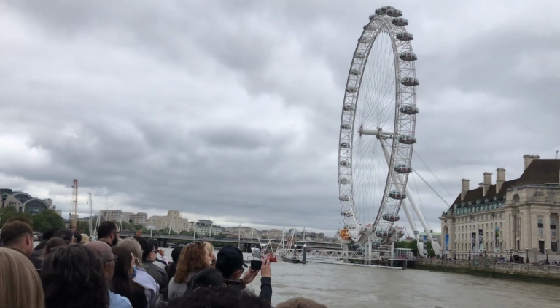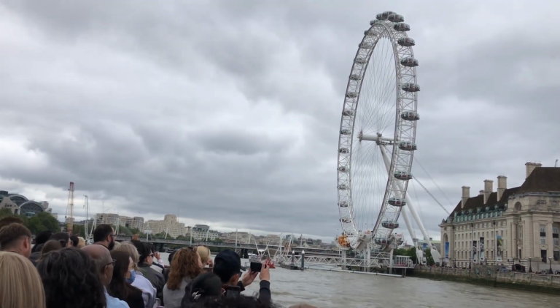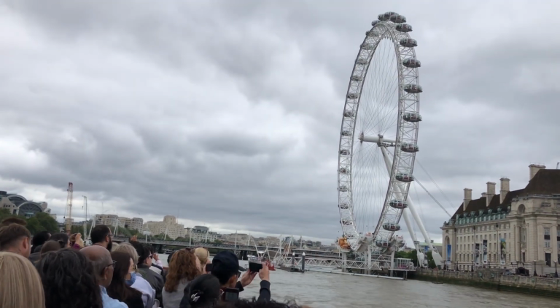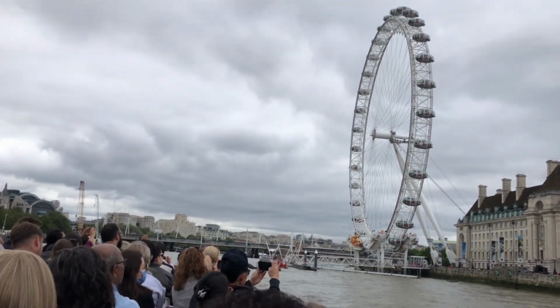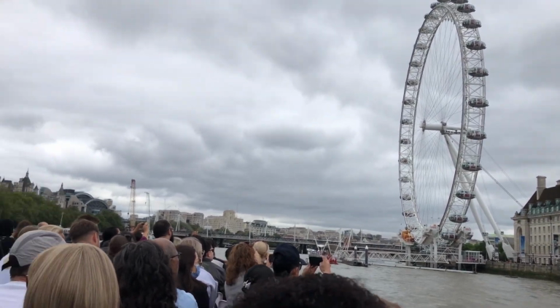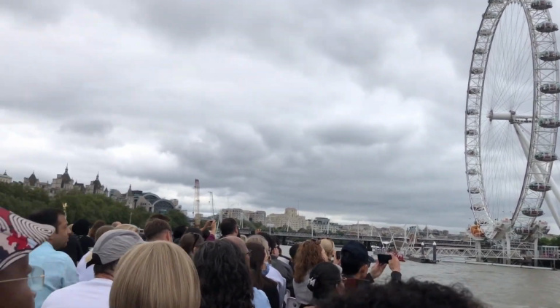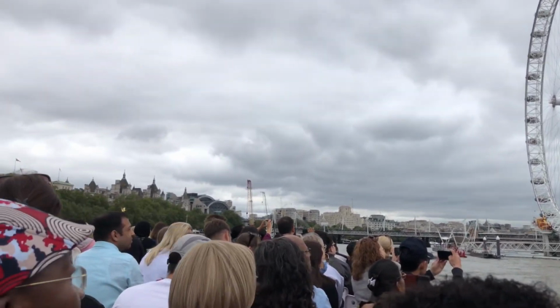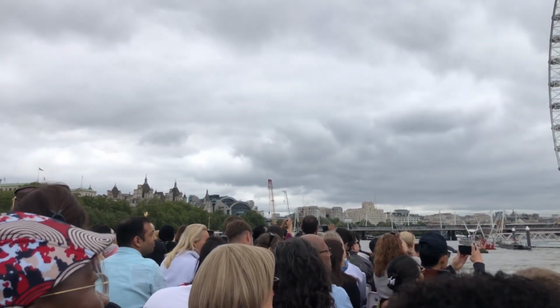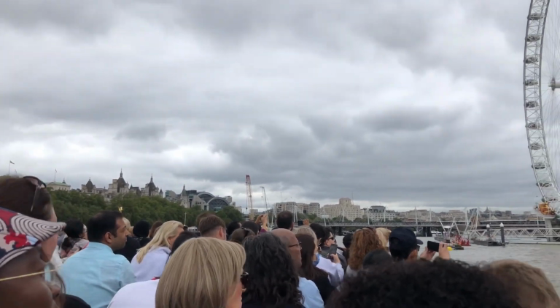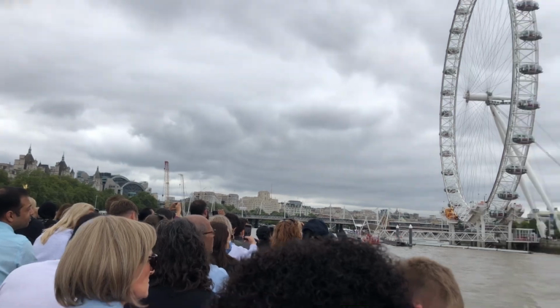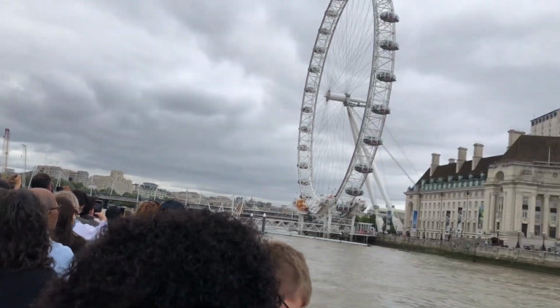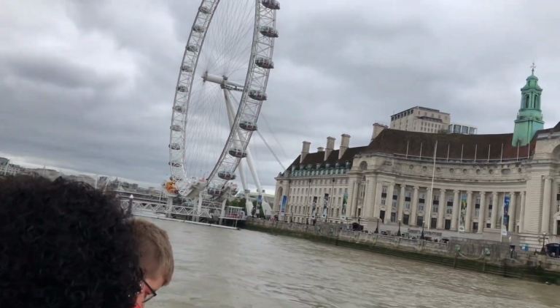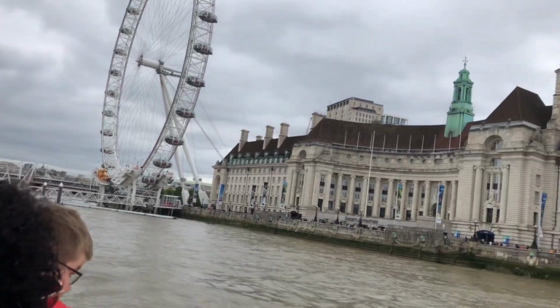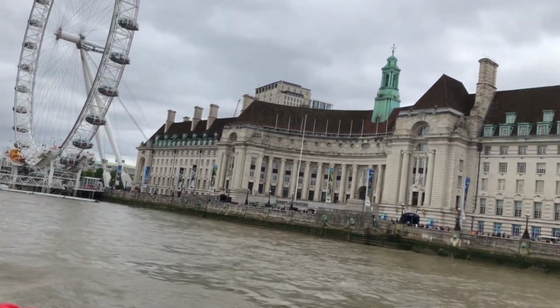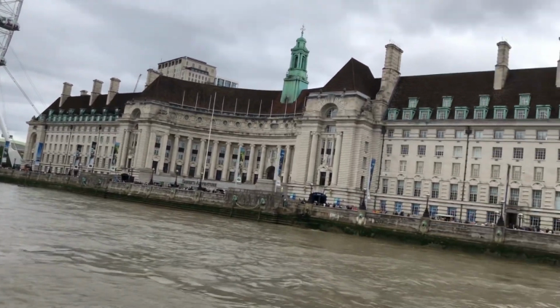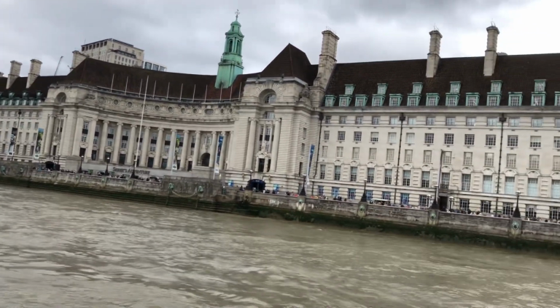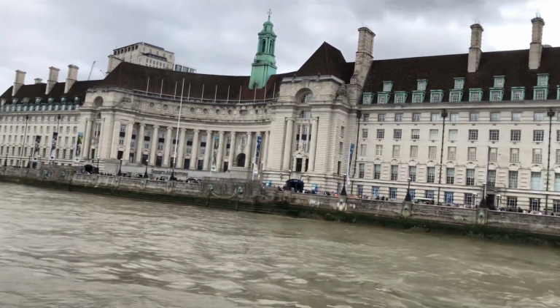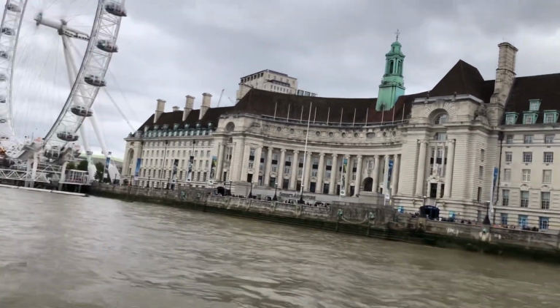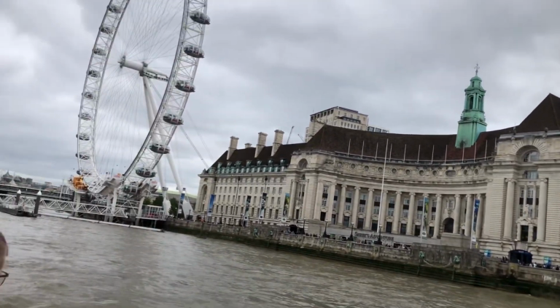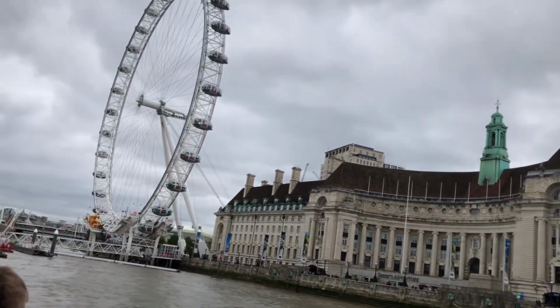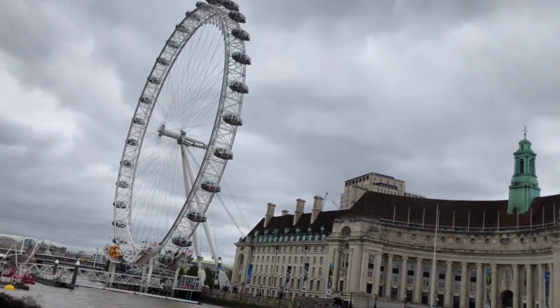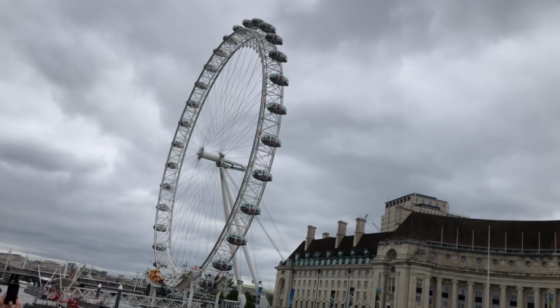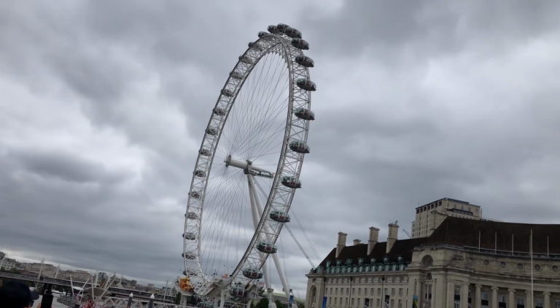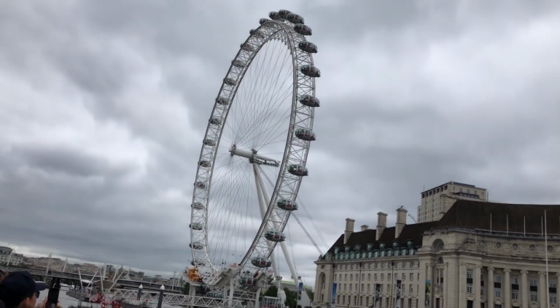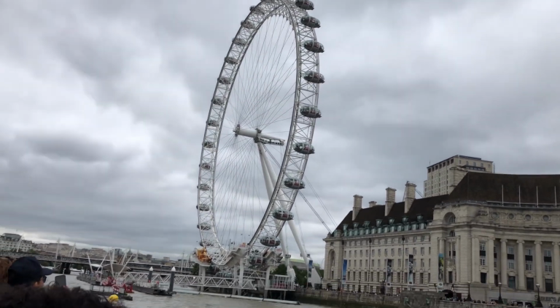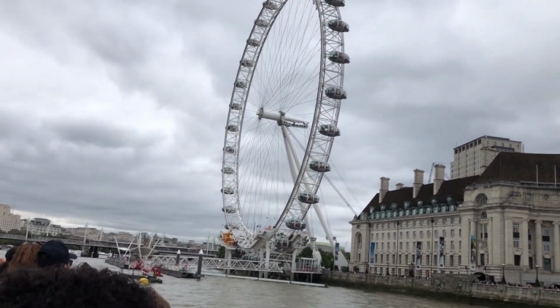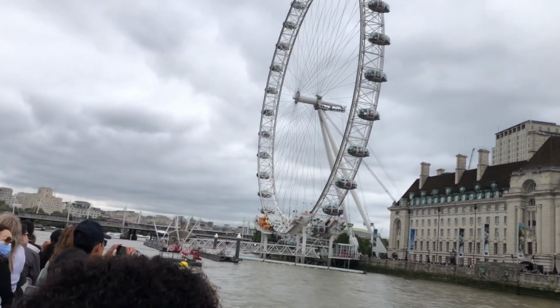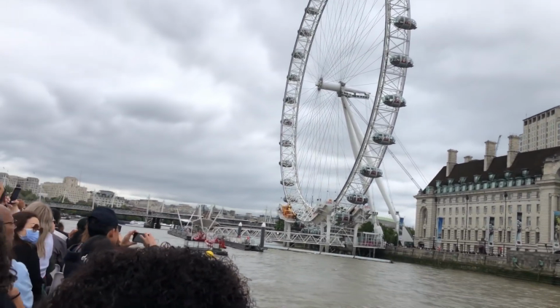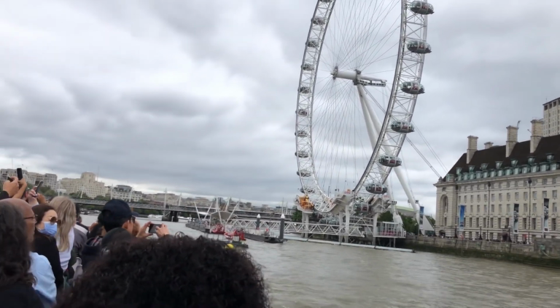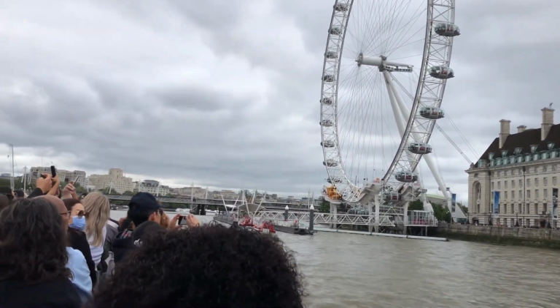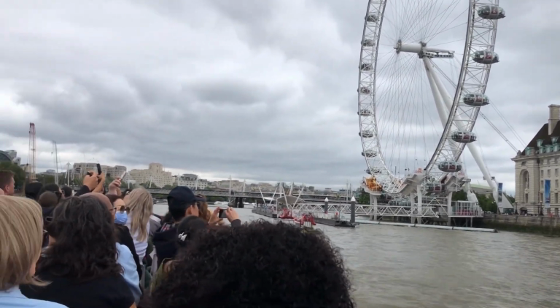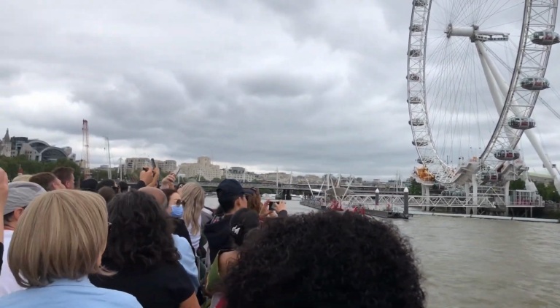Now, a bit of shameful self-promotion — coming up on your right, you'll see the world-famous London Eye. Standing at 135 metres tall, it is the world's tallest cantilevered observation wheel. Cantilevered meaning supported from only one side.